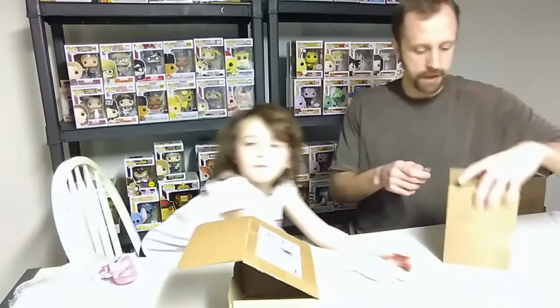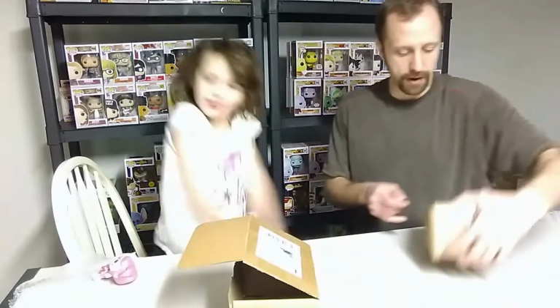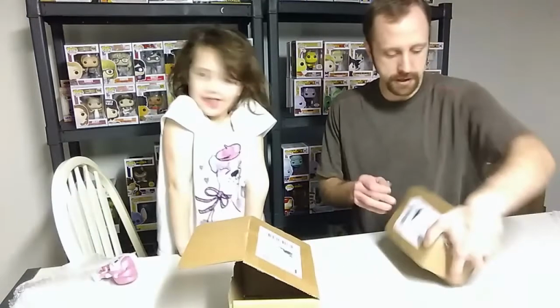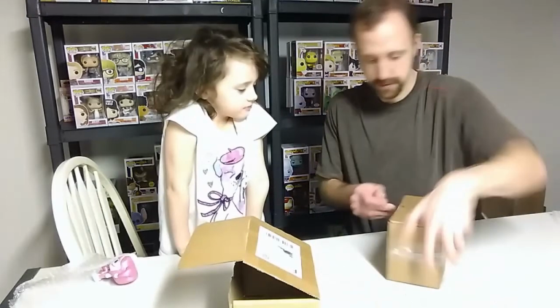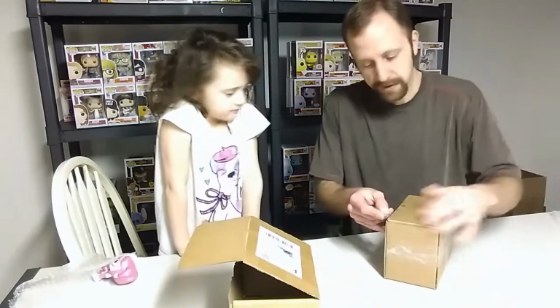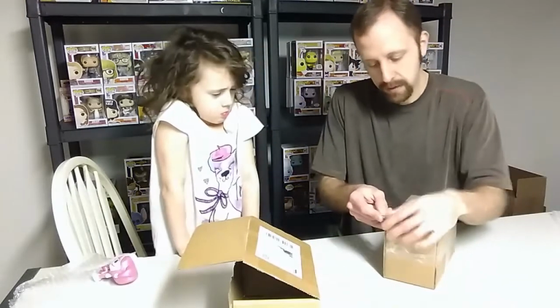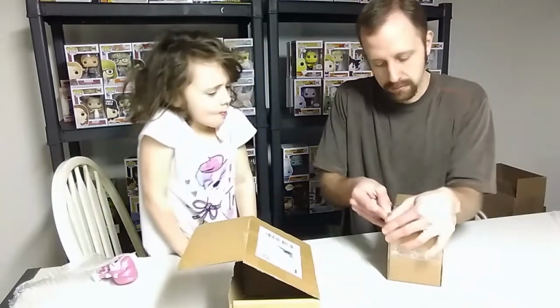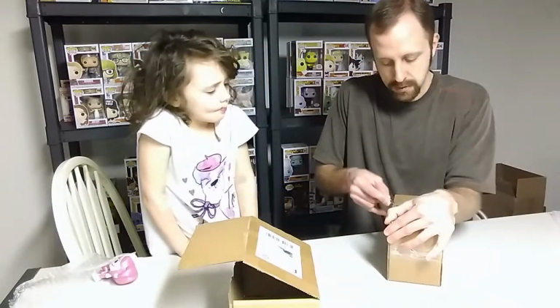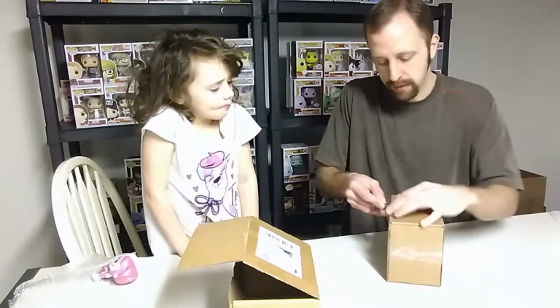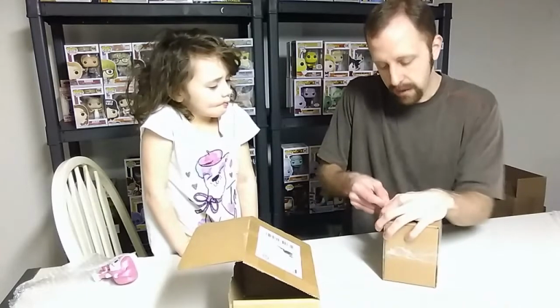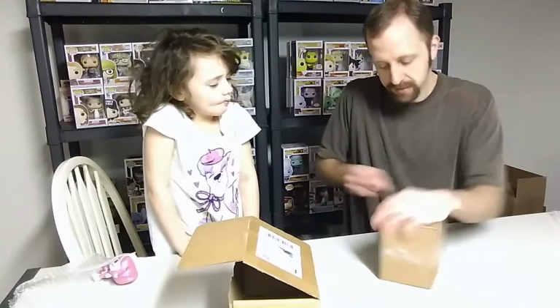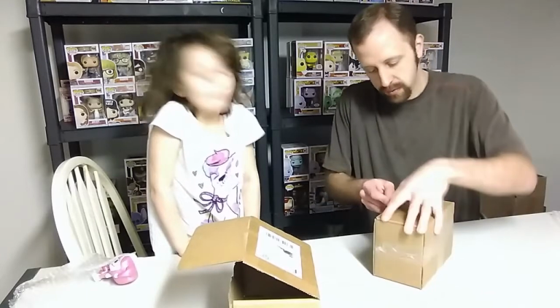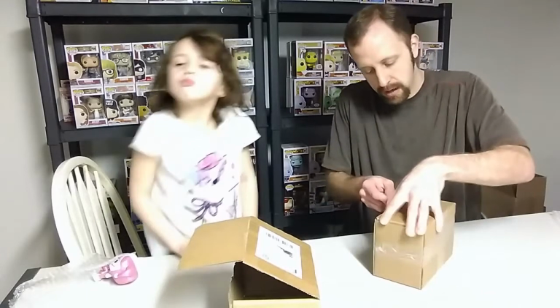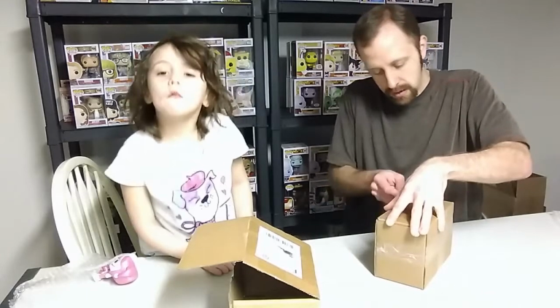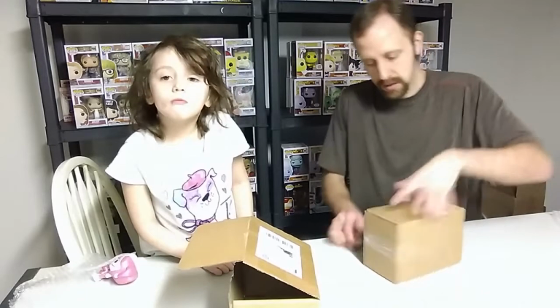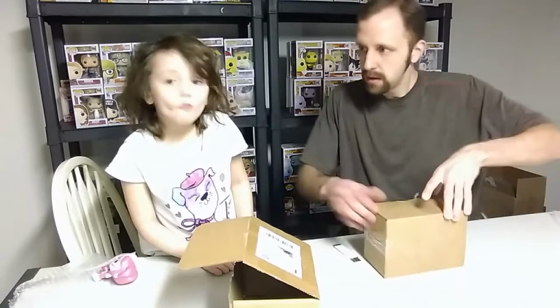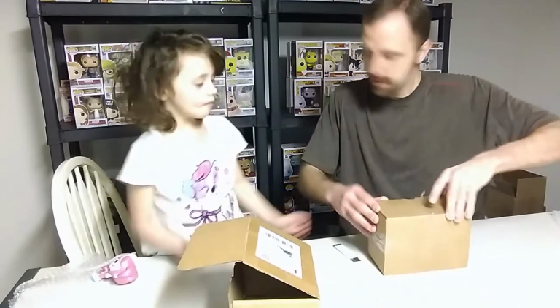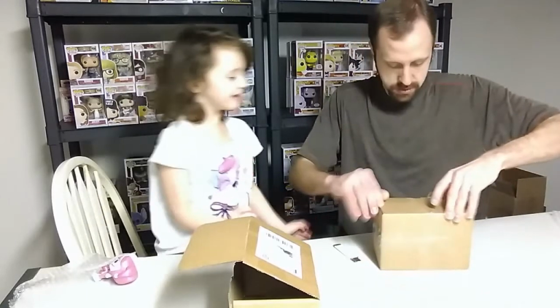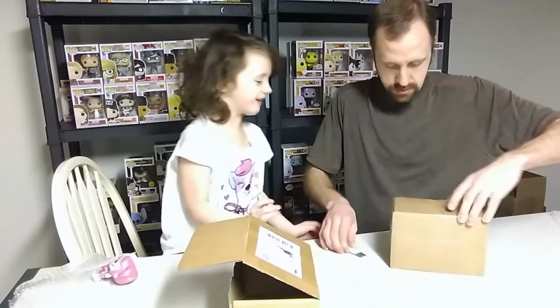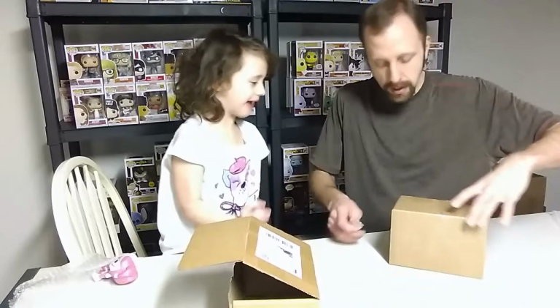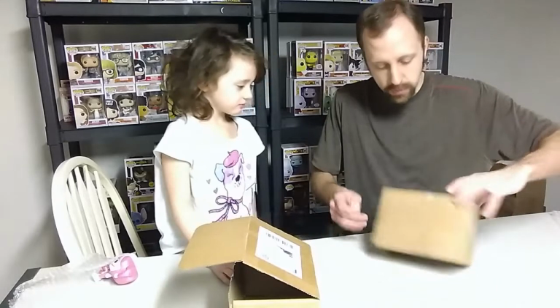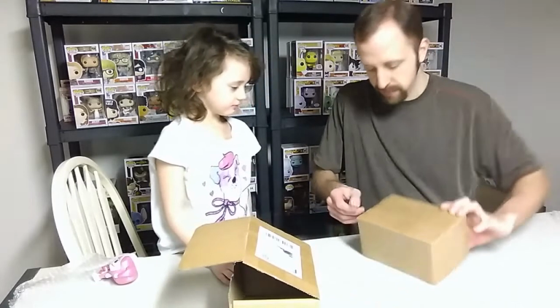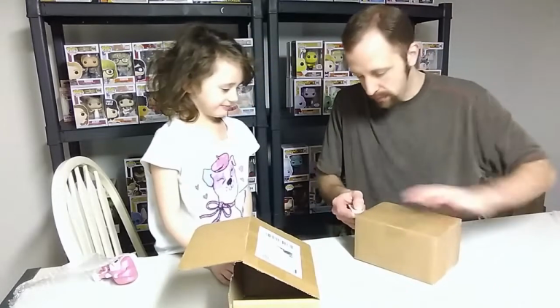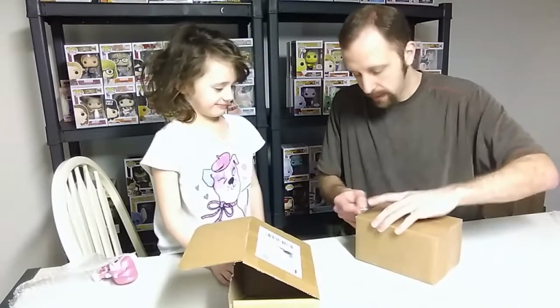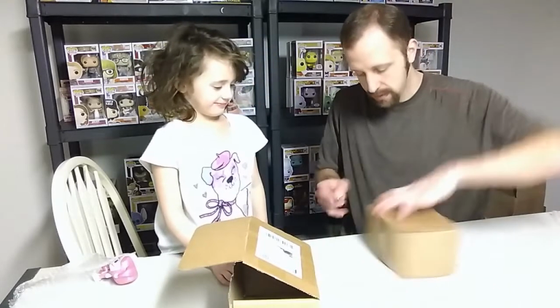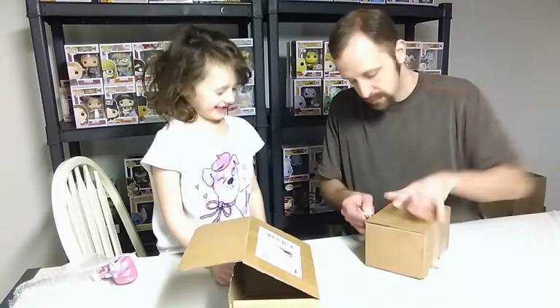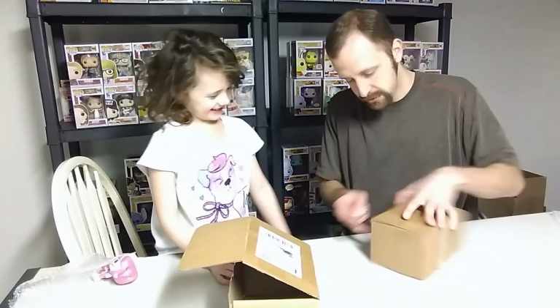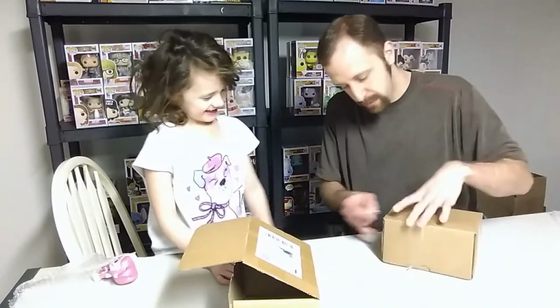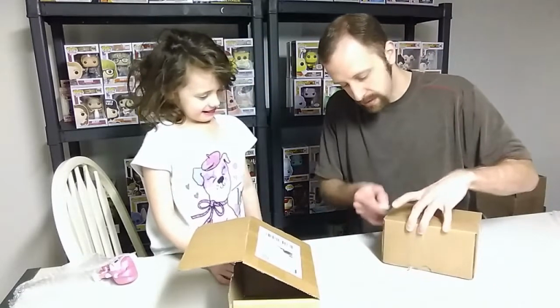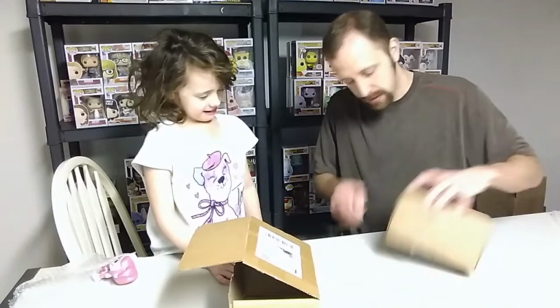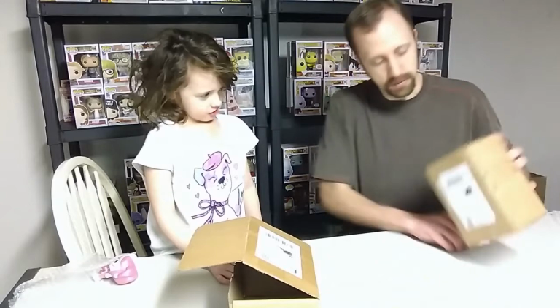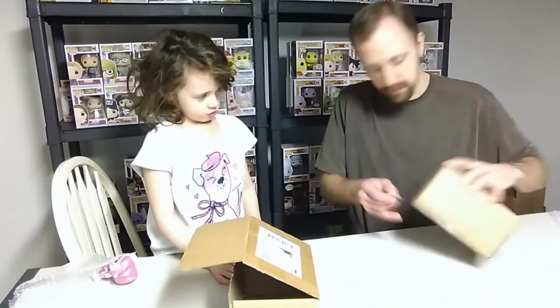I've got that one already, but that's fine — I can have one for out of box, and that is okay. I want to take the figure out. I know you want to take the figure out — just chill a minute, let me get it all cut for you.